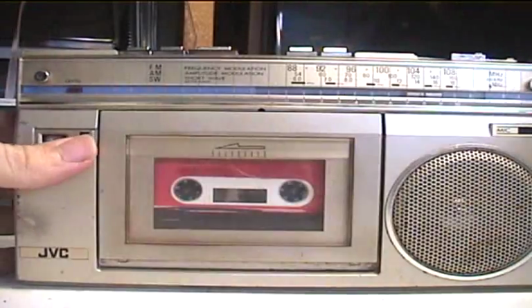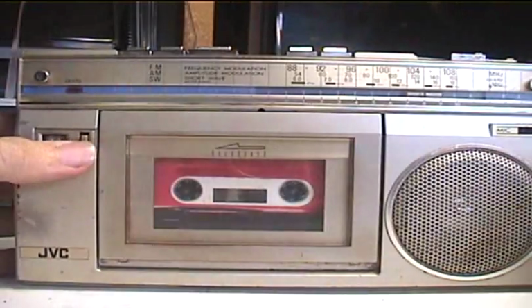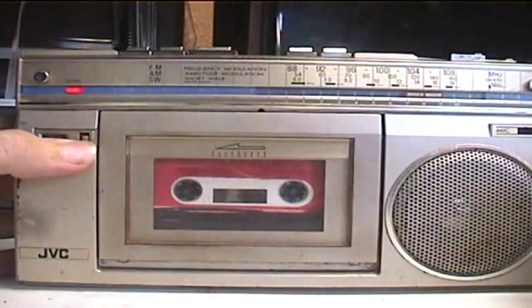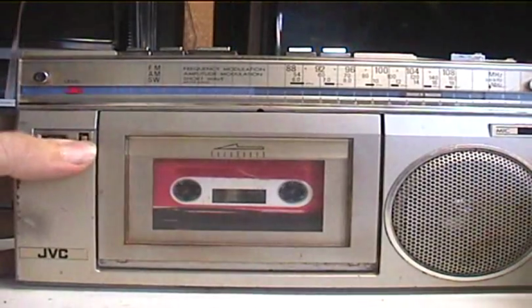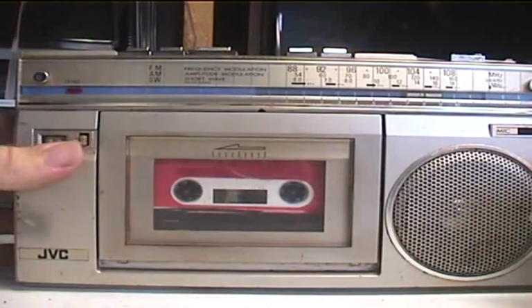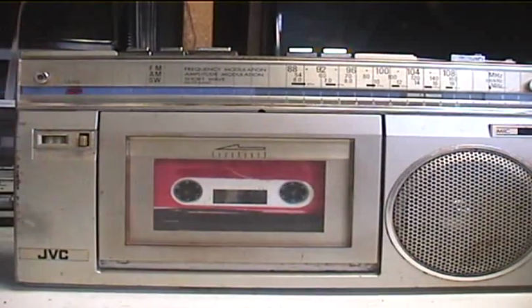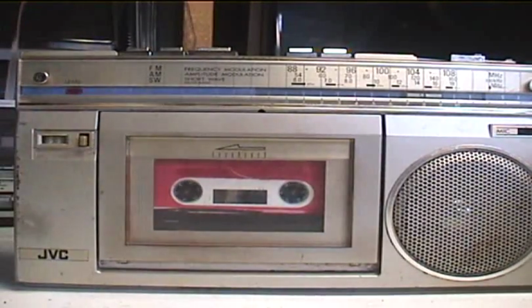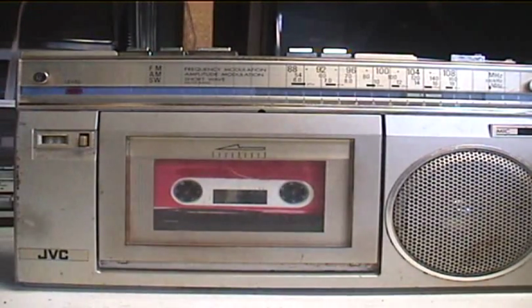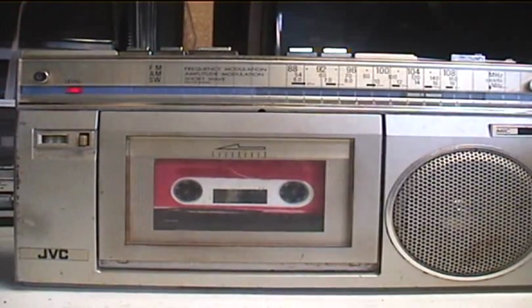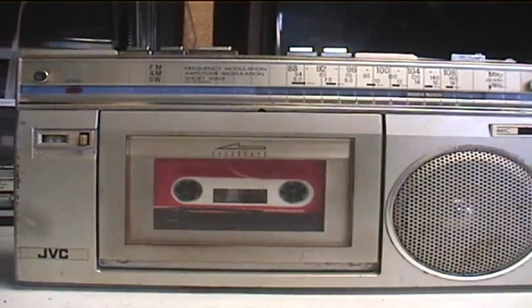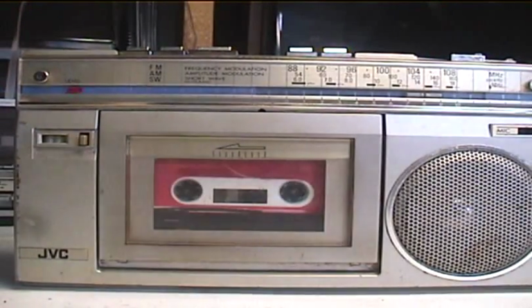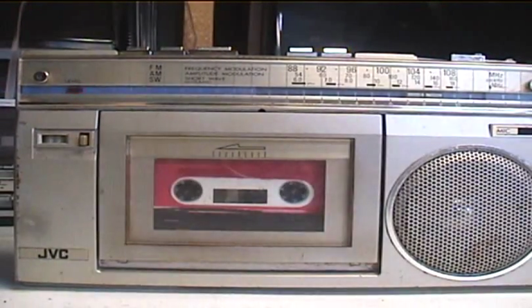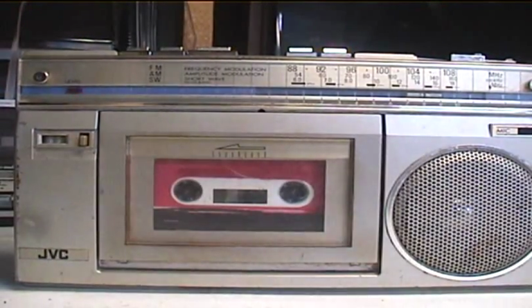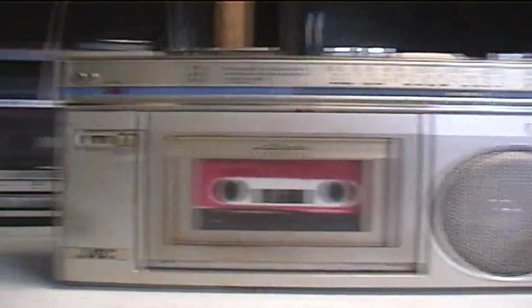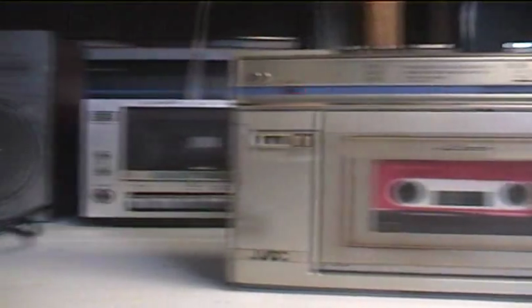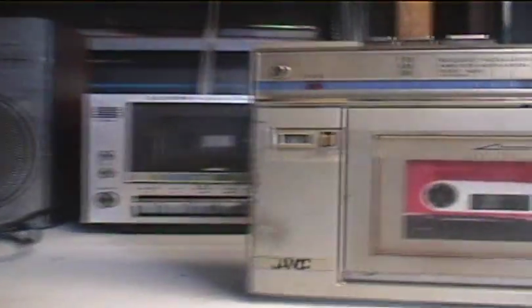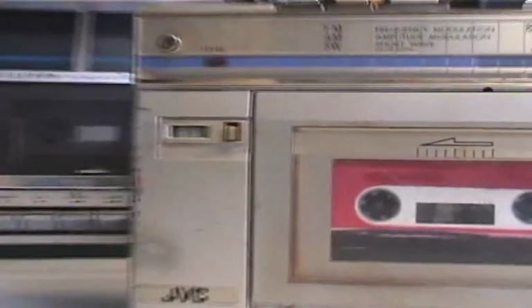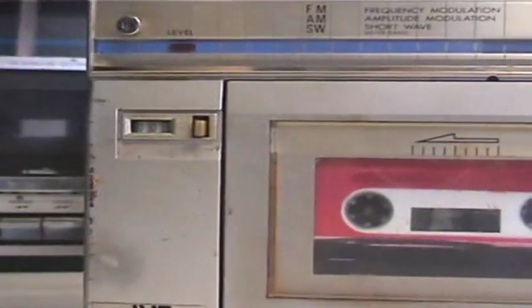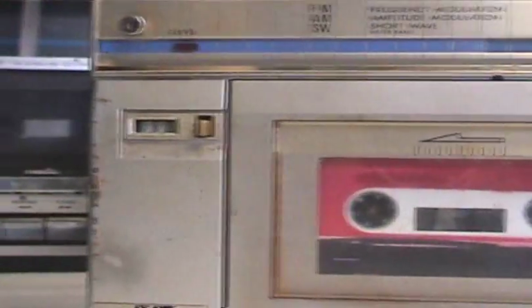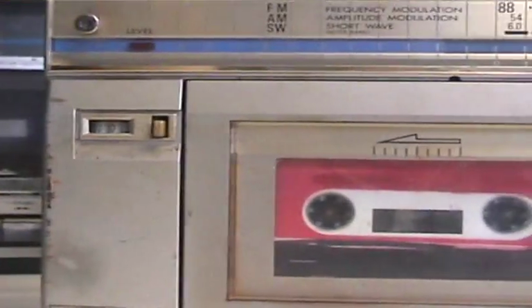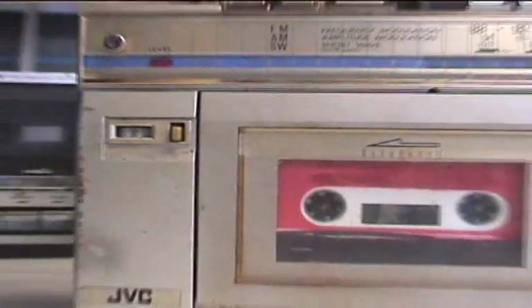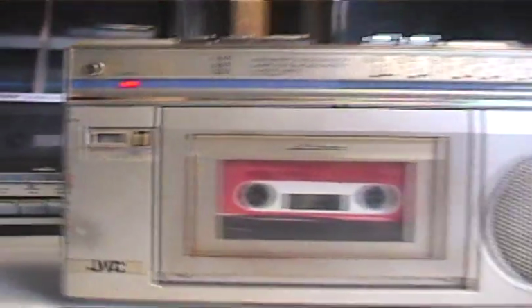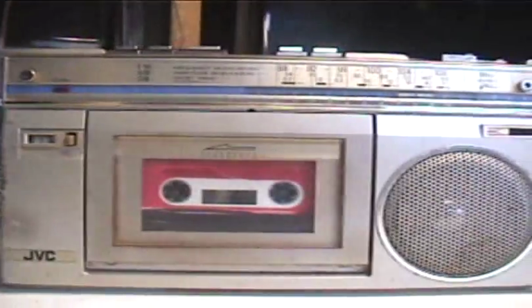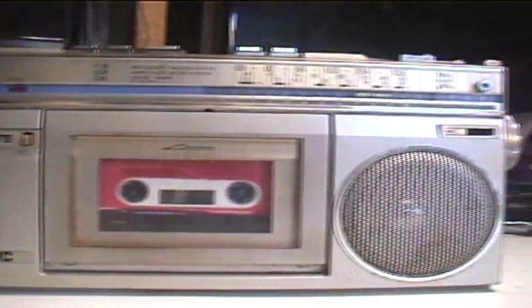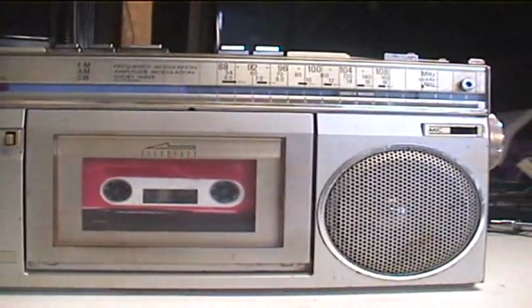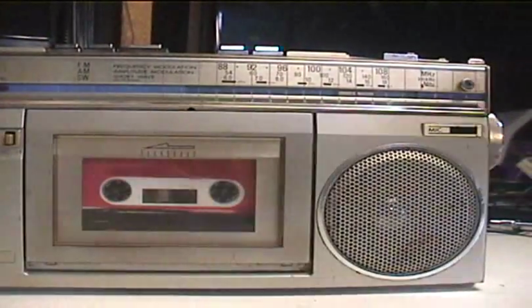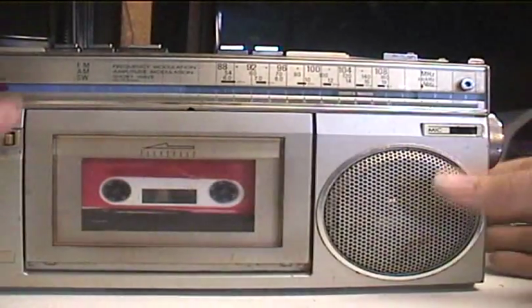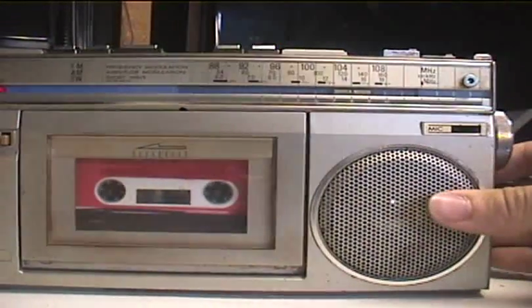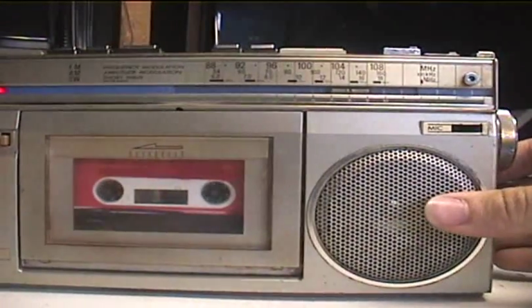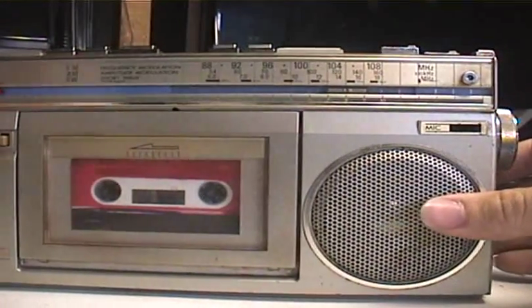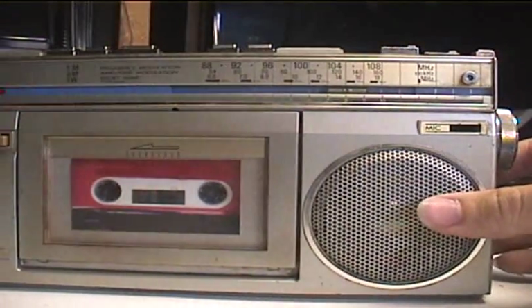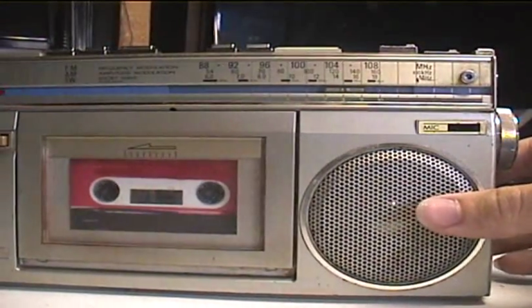I'm now recording with this machine. You can notice the level light flickers to the sound using the internal mic.